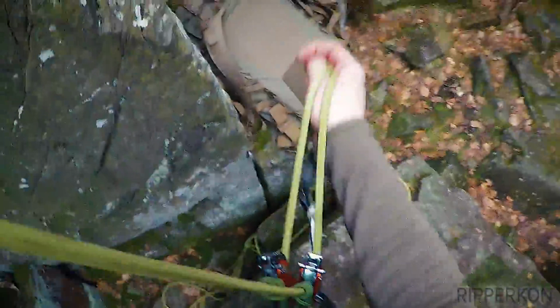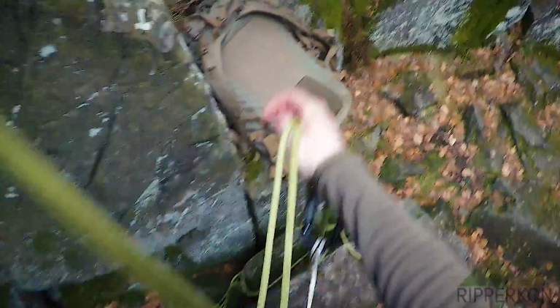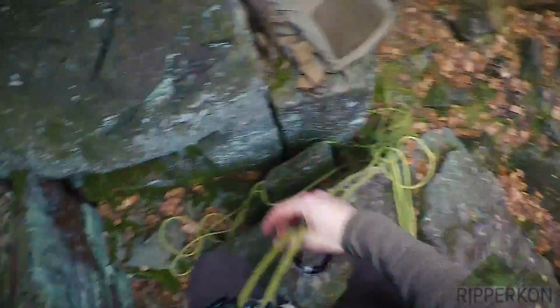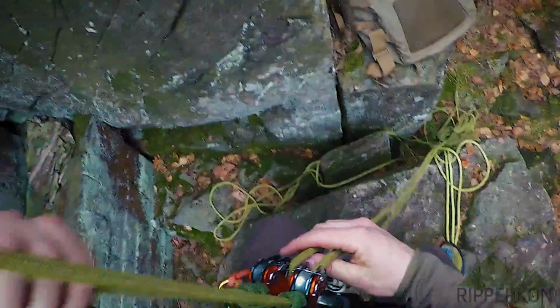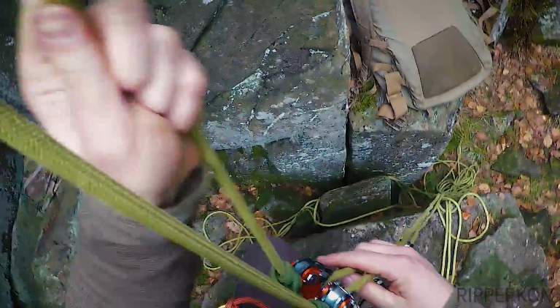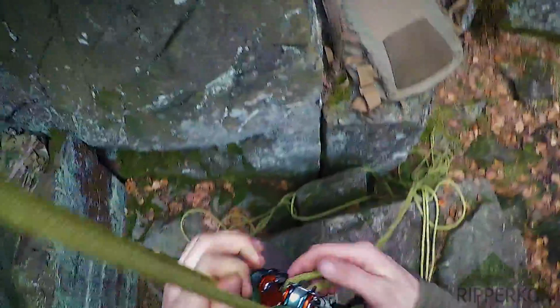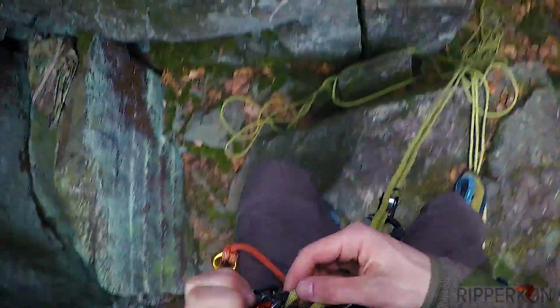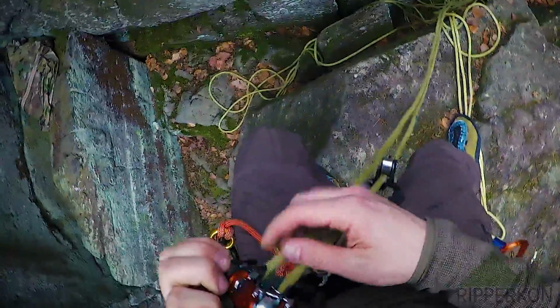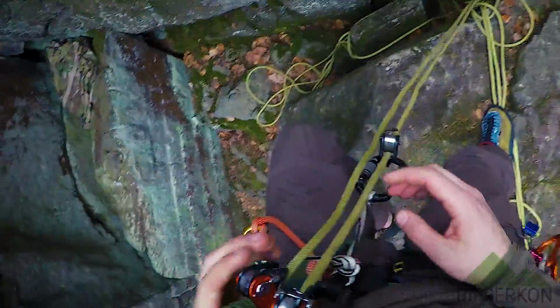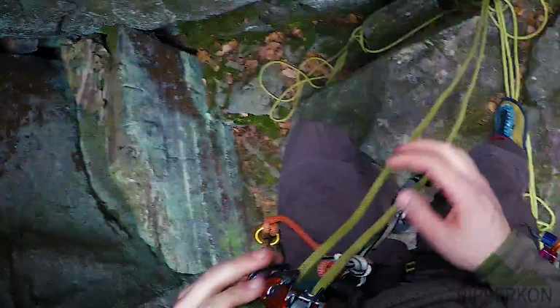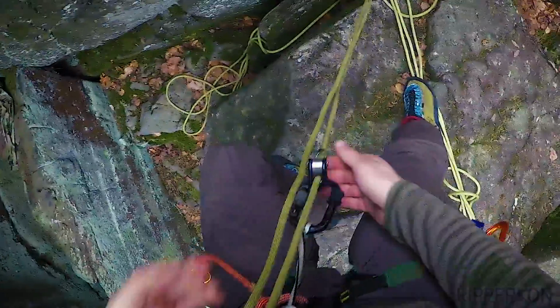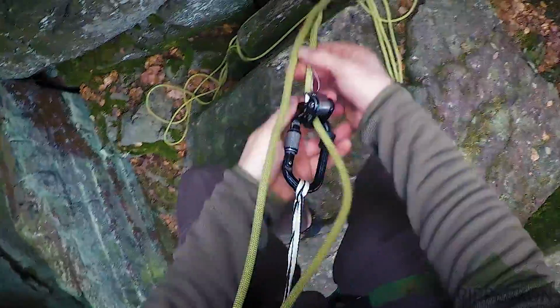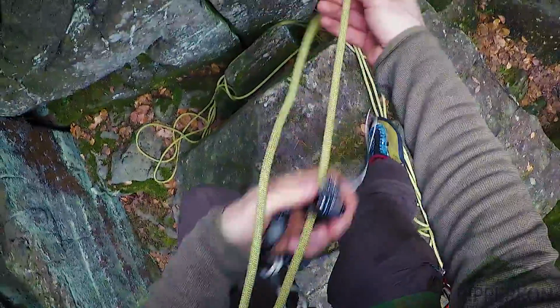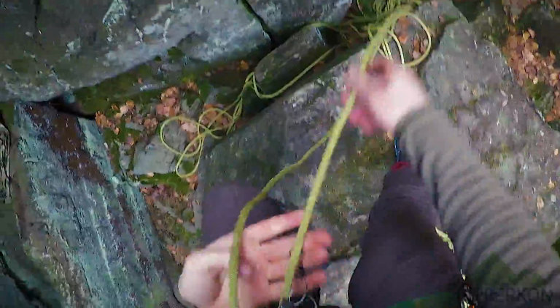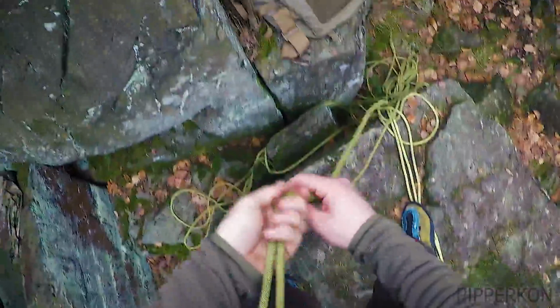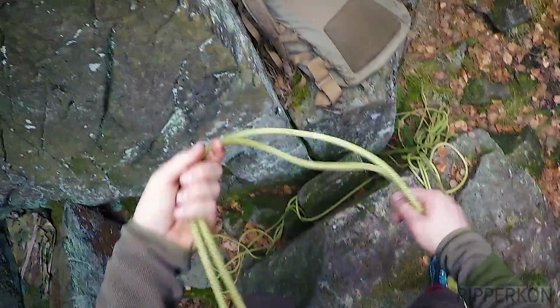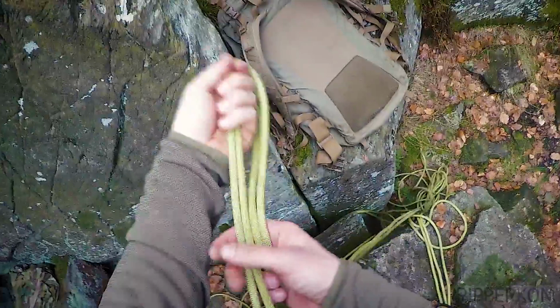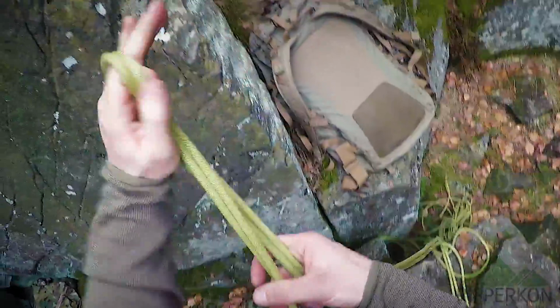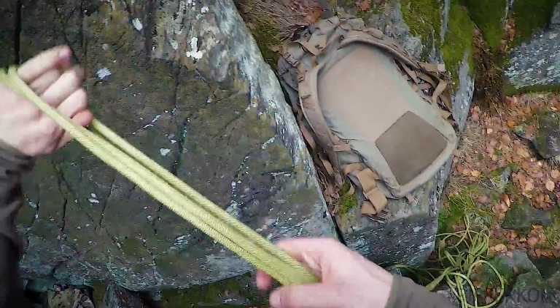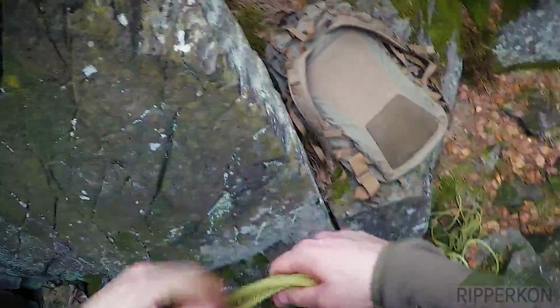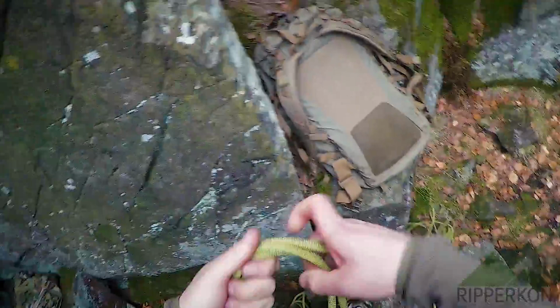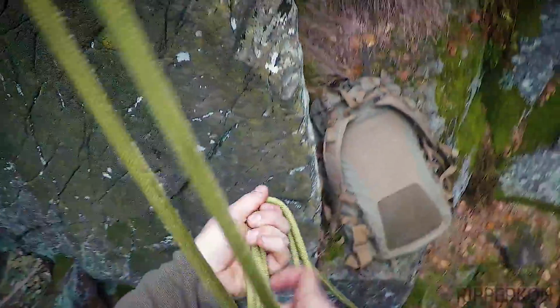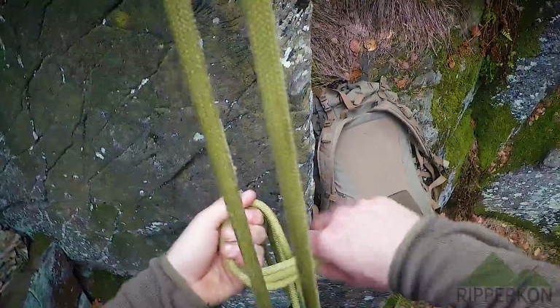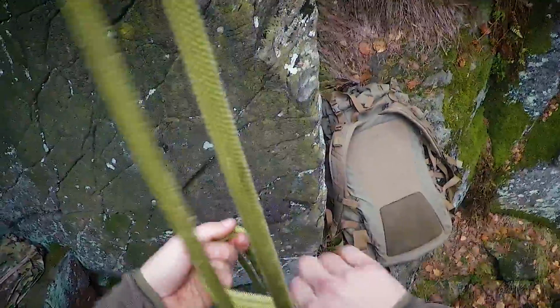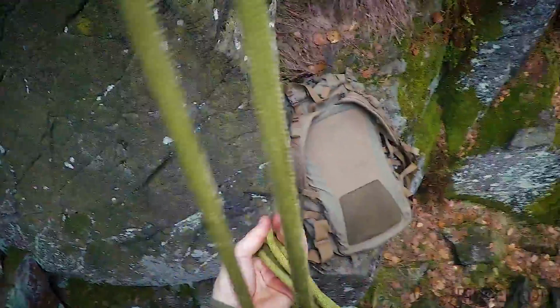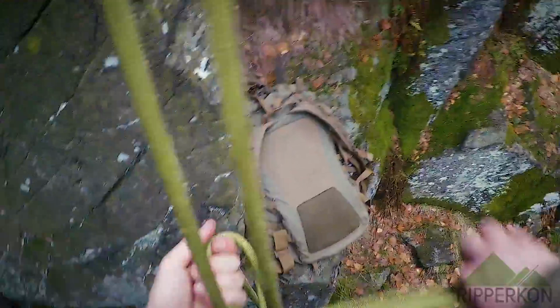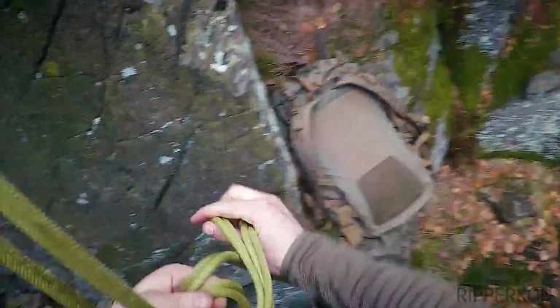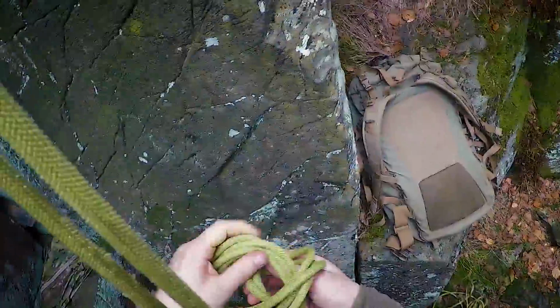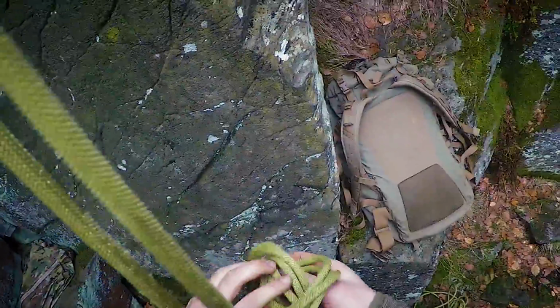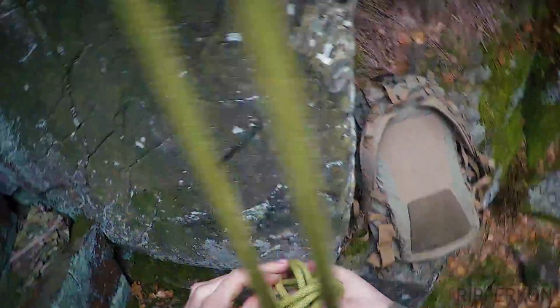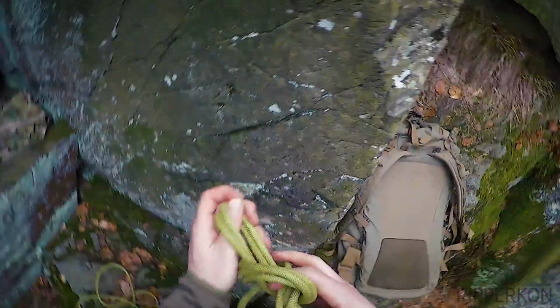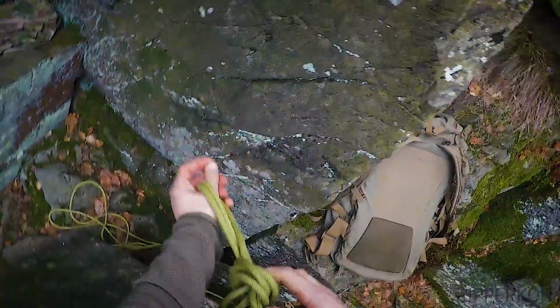Now I bring some more tension to the rope and already sit in my harness. And now I do a simple overhand knot or a figure of eight on the lower end of the rope.